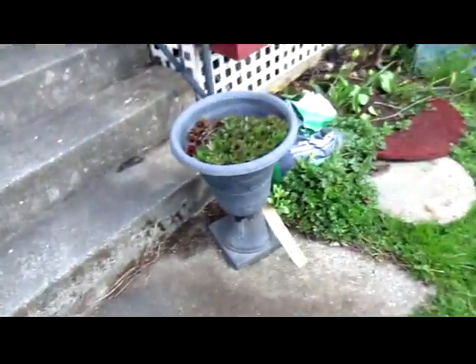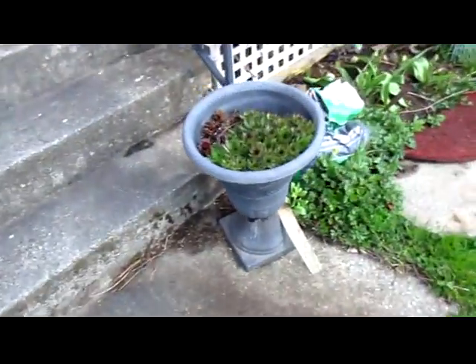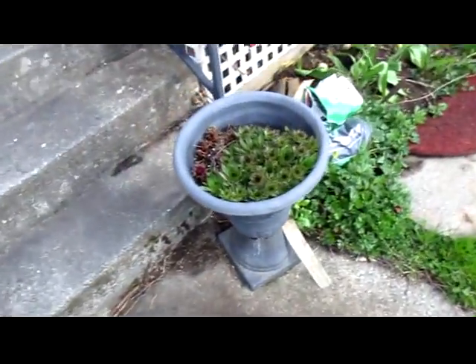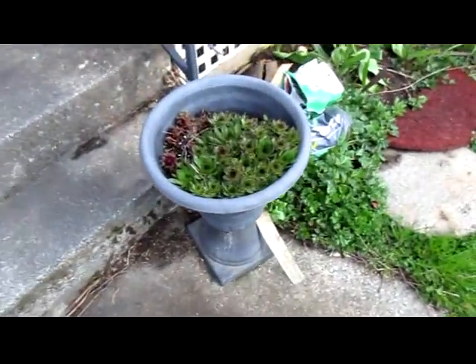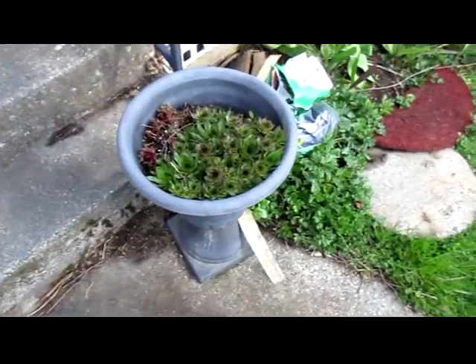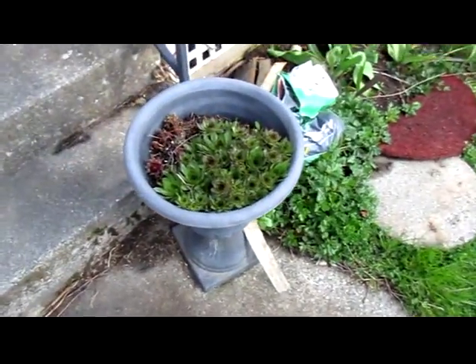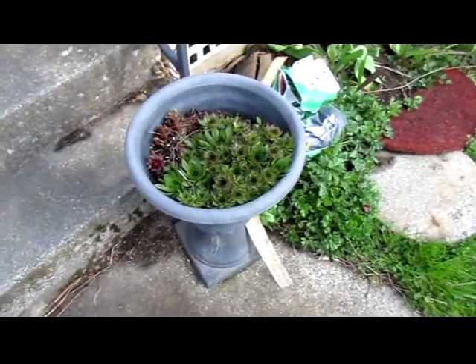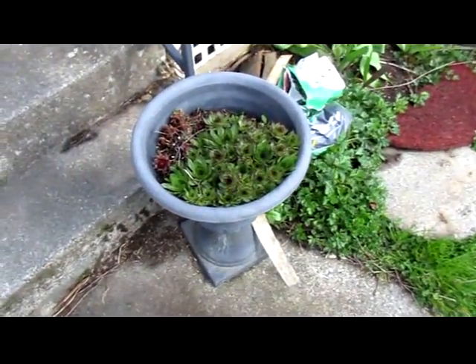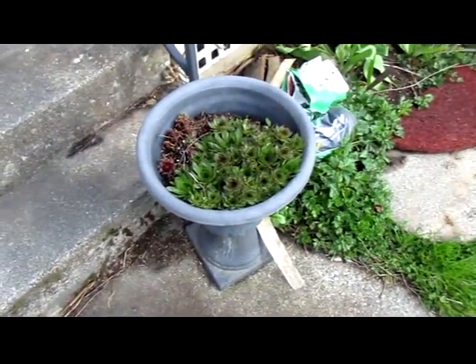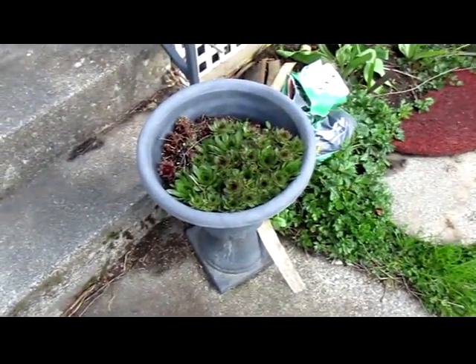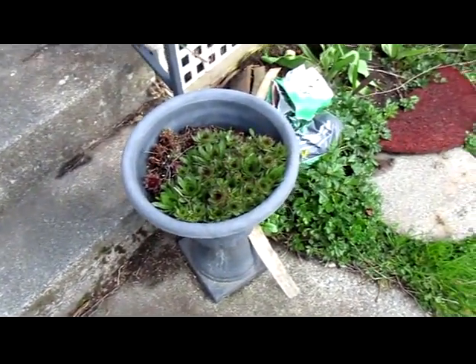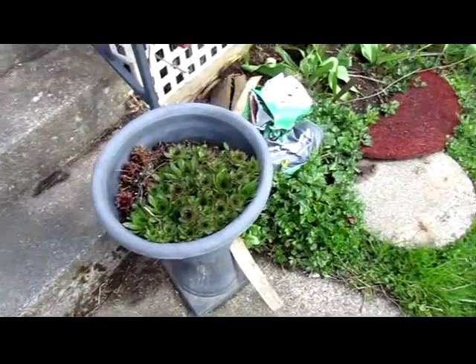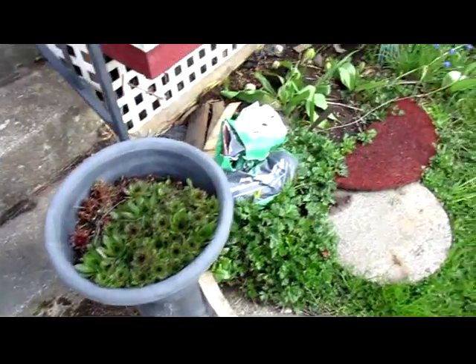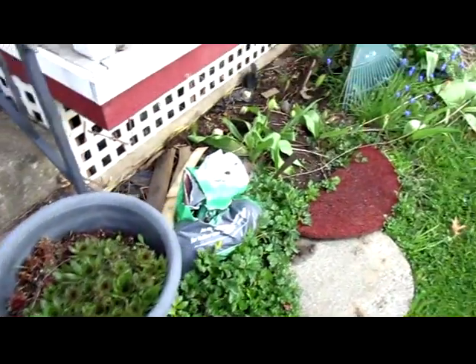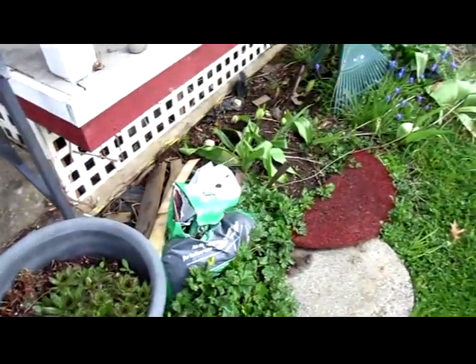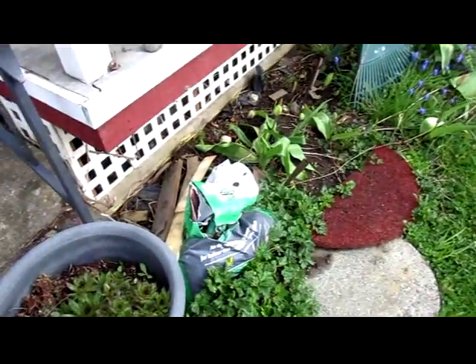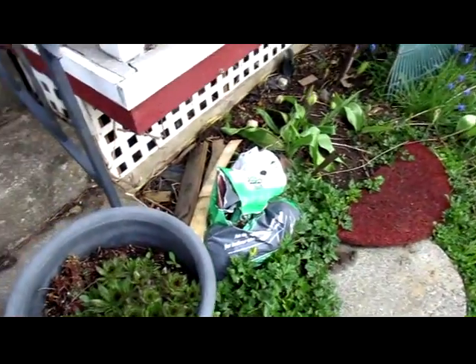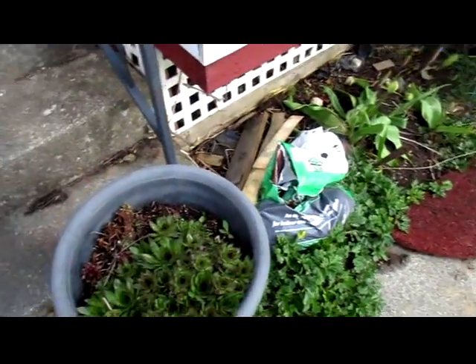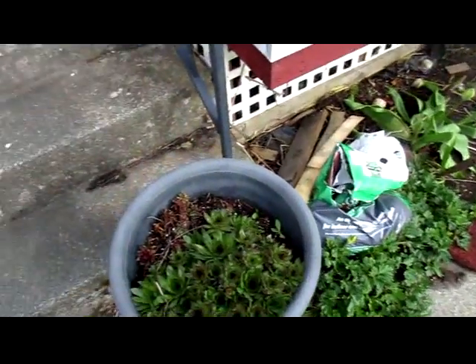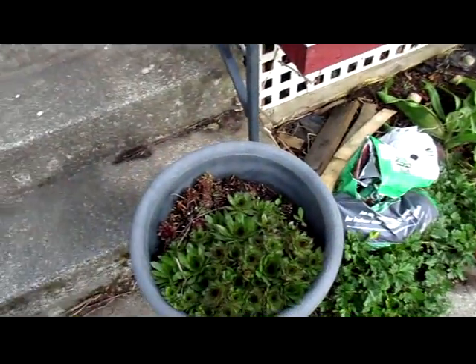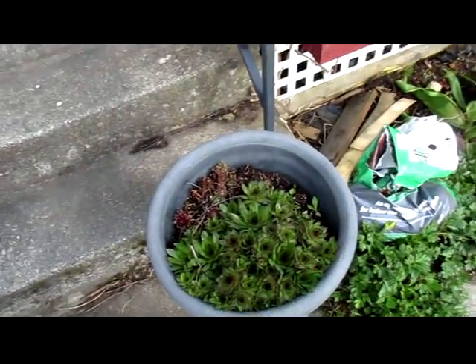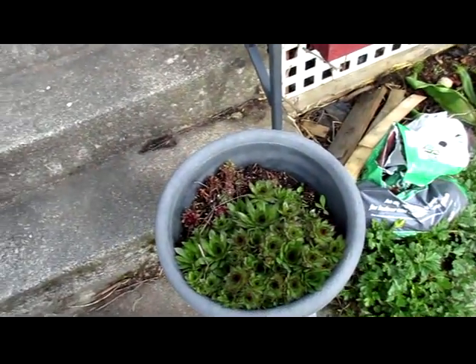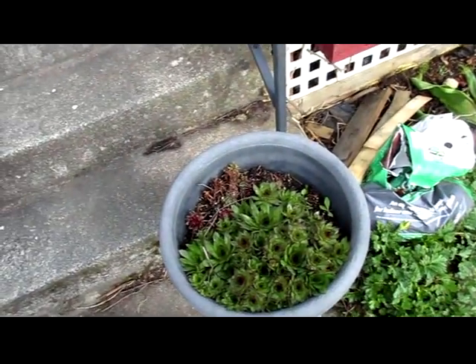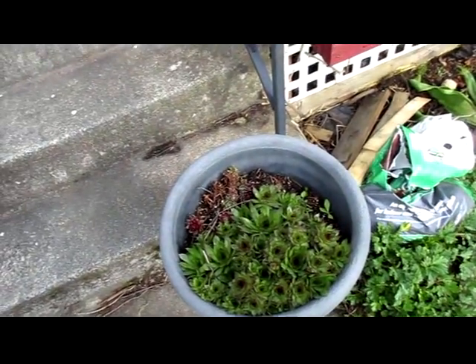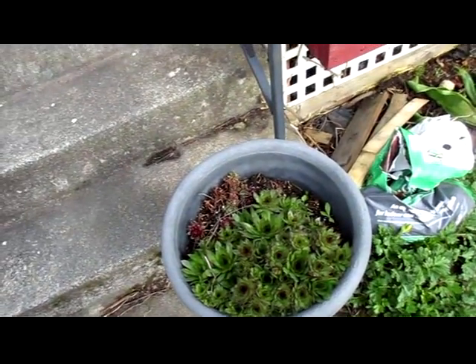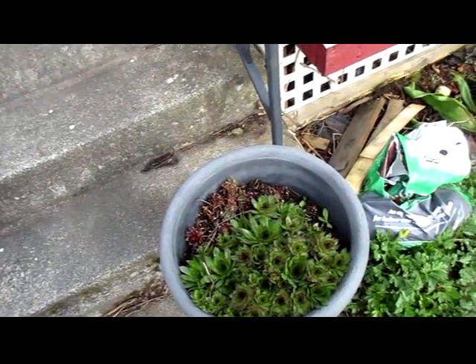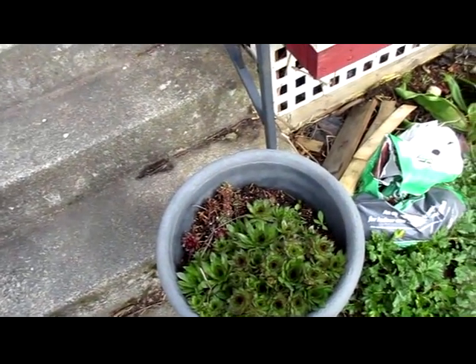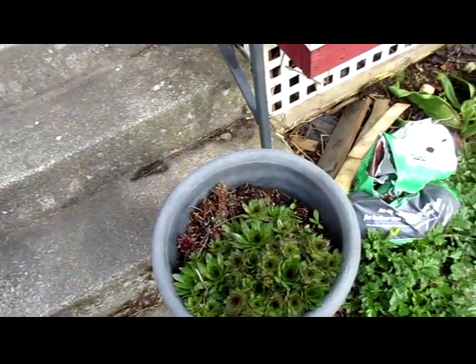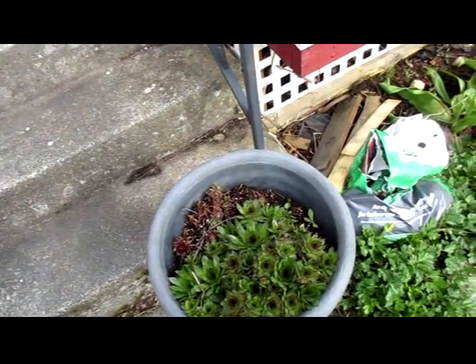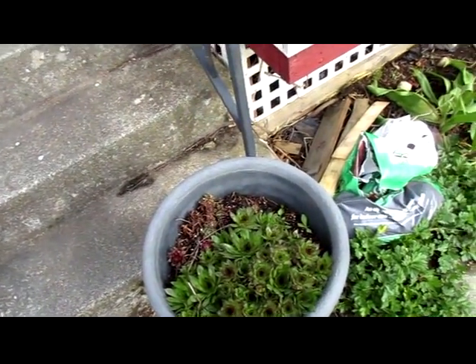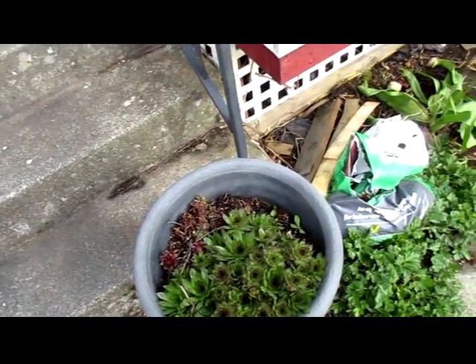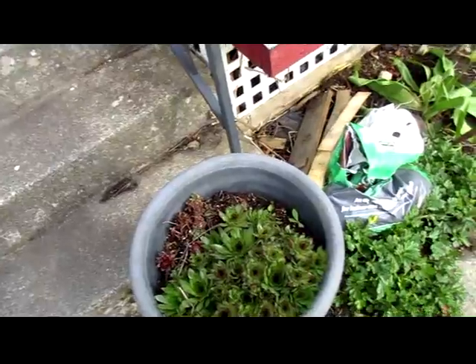The succulents did just fine over the winter. Well, actually these aren't ones that really, really need it to be warm.